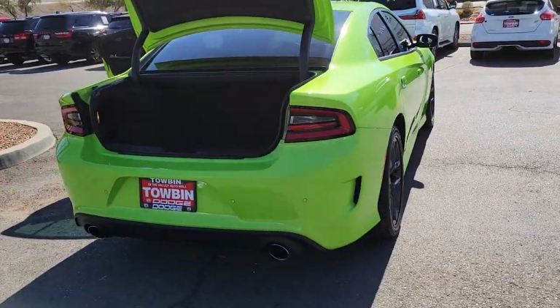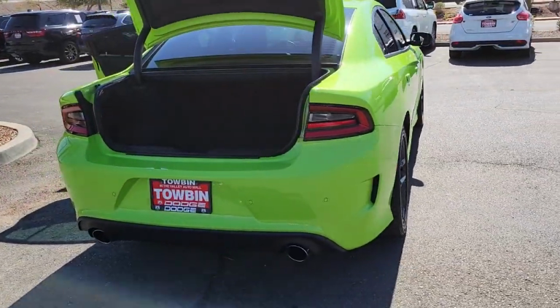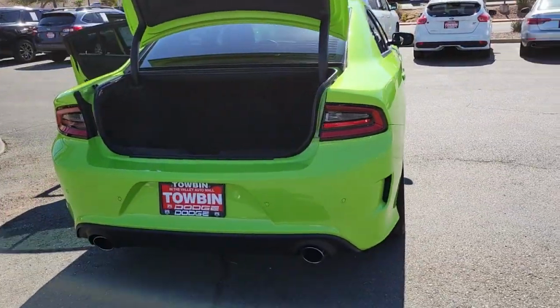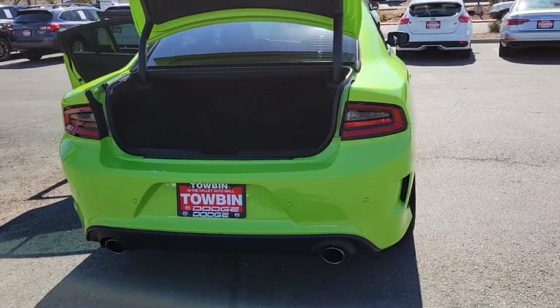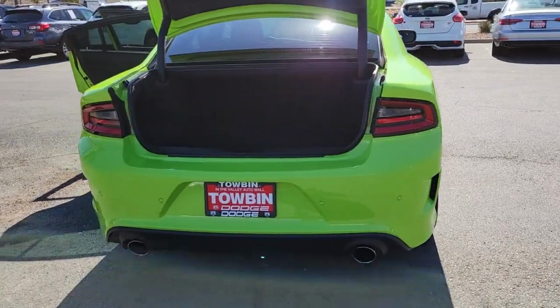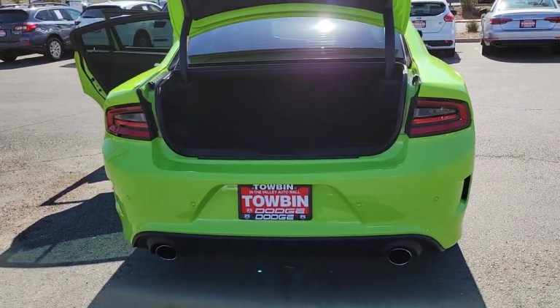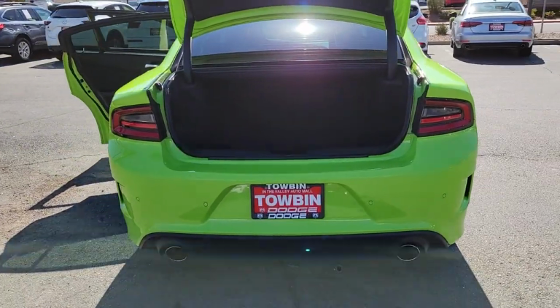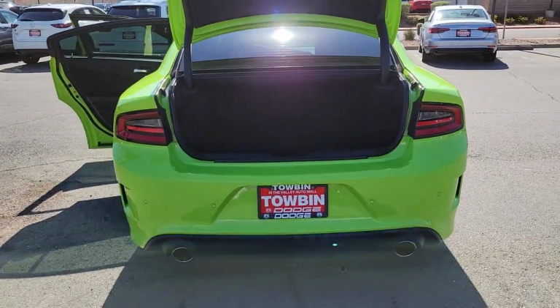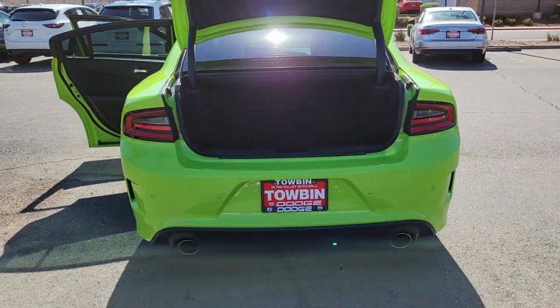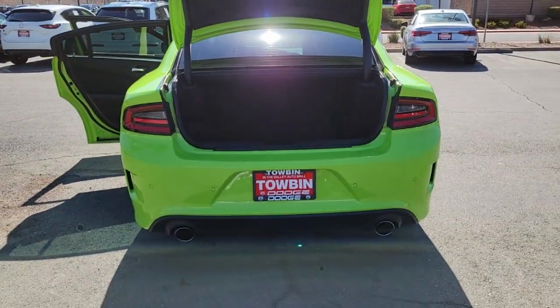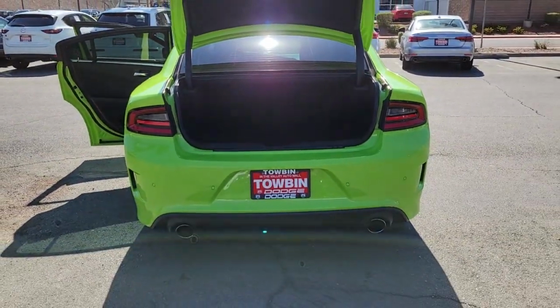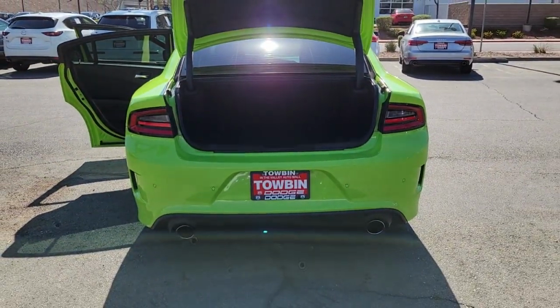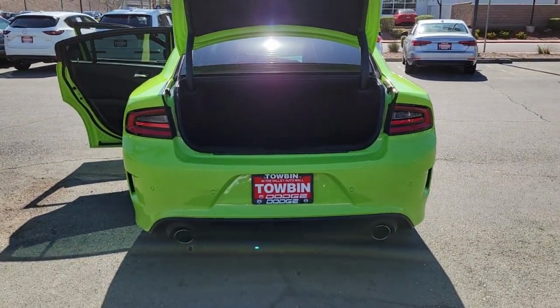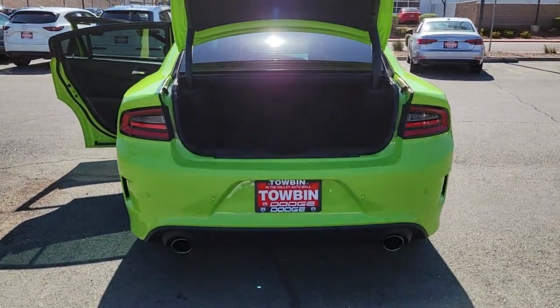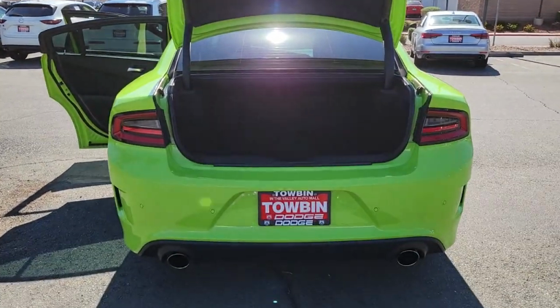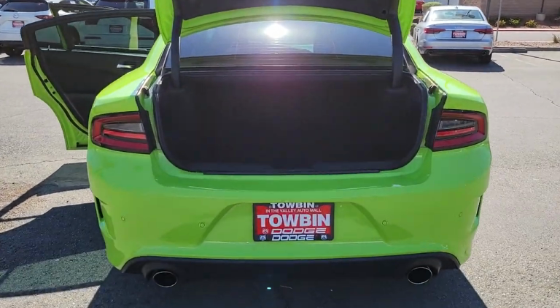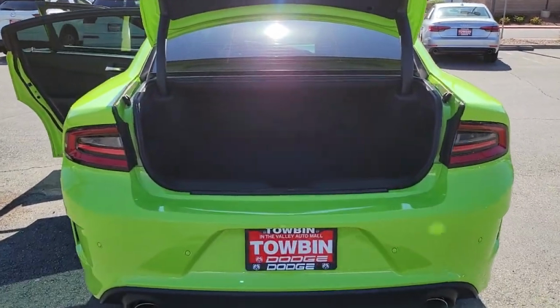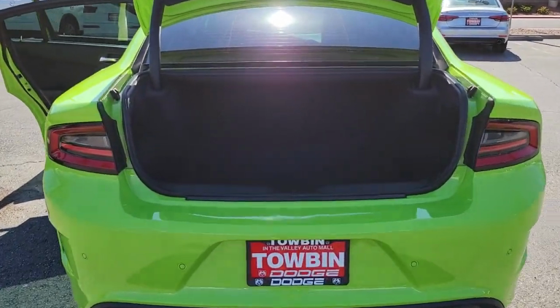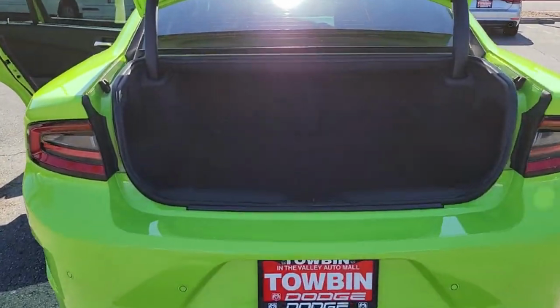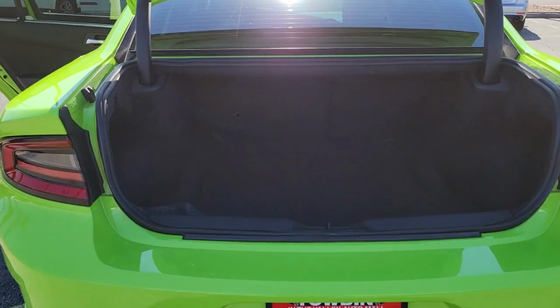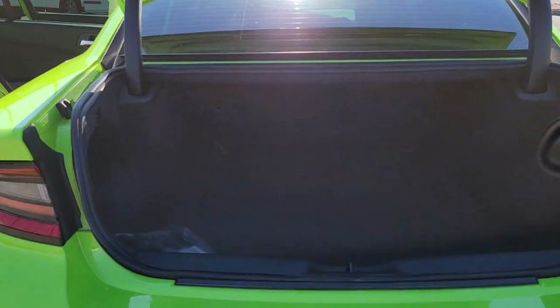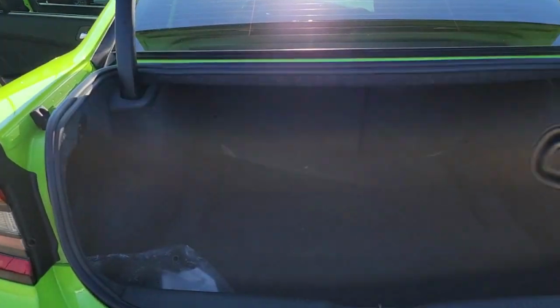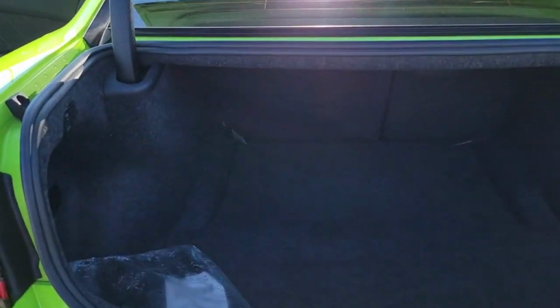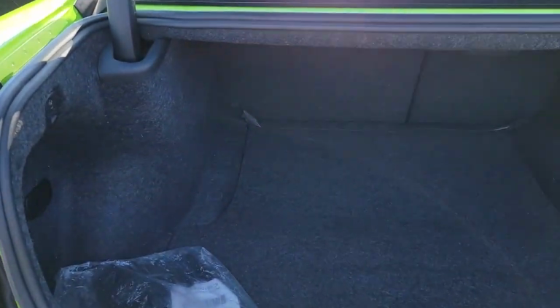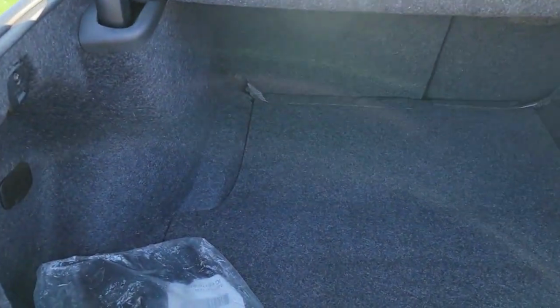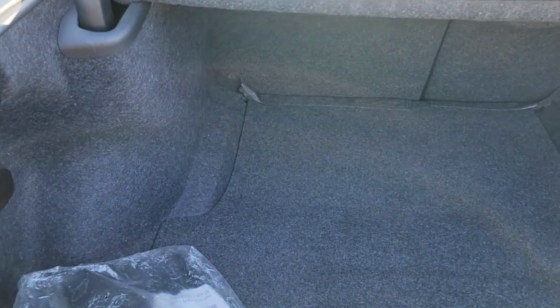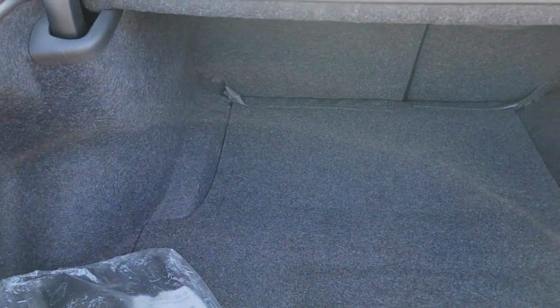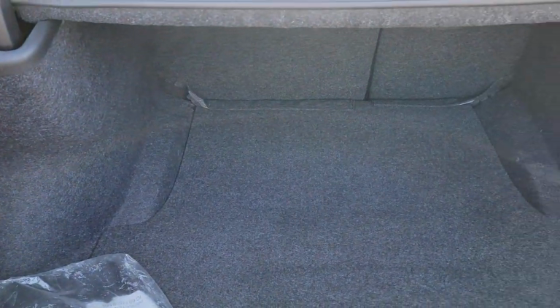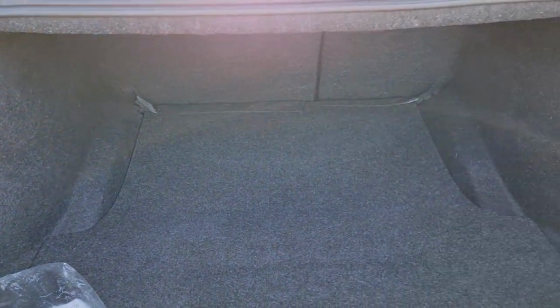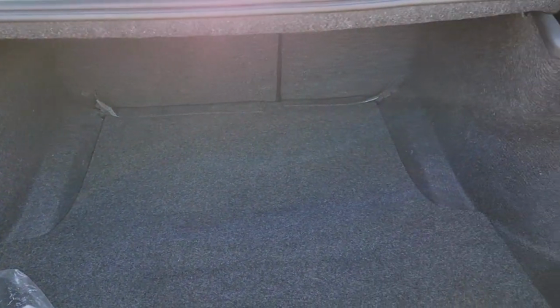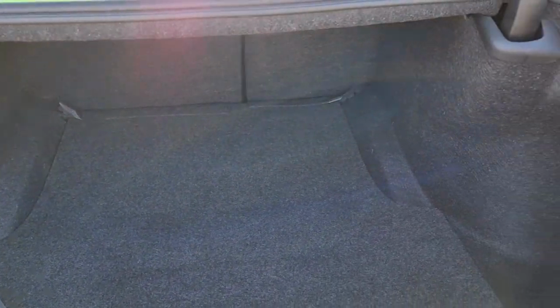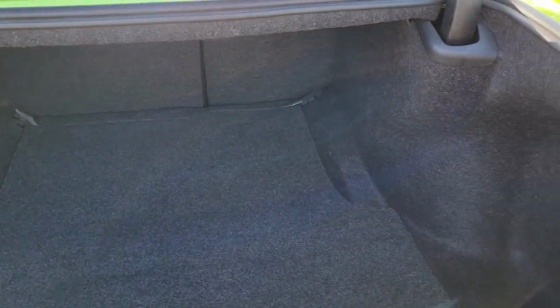These are just some of the great options this vehicle comes with: smart device integration. Feel the exhilaration of raw muscle car power in the Charger. Come in for a test drive.